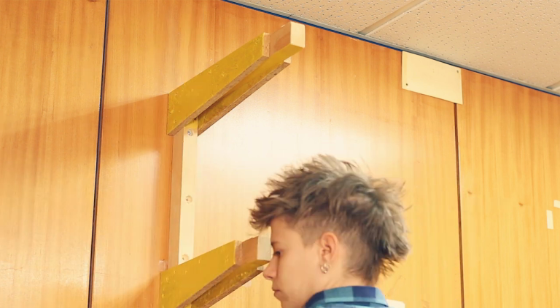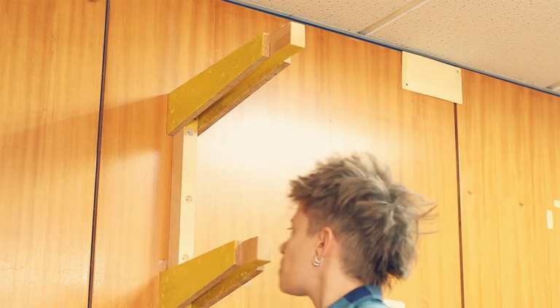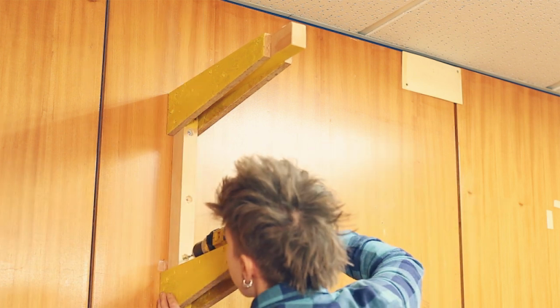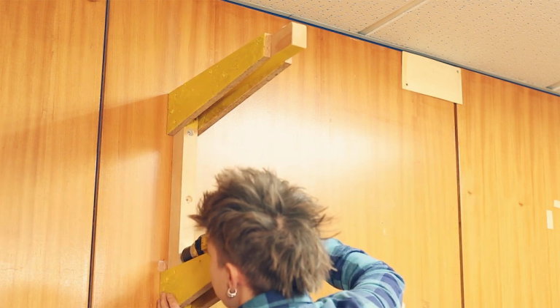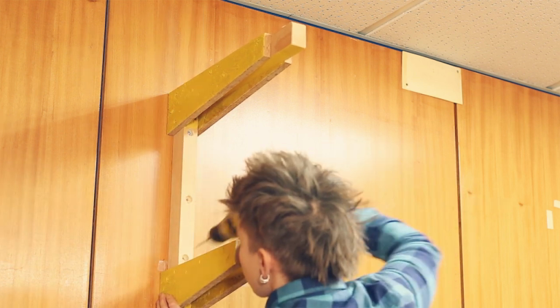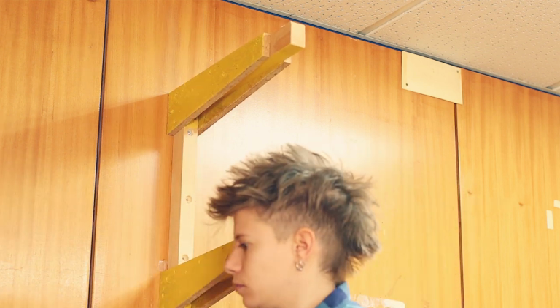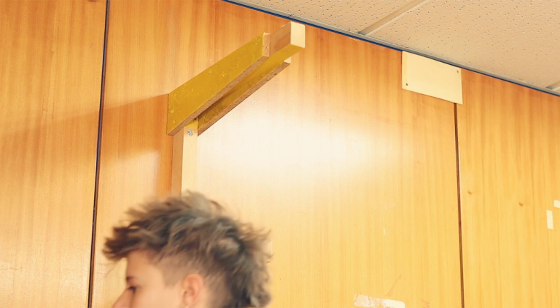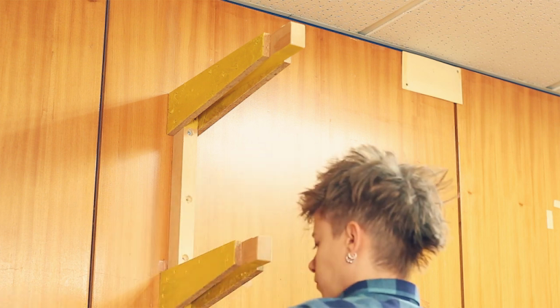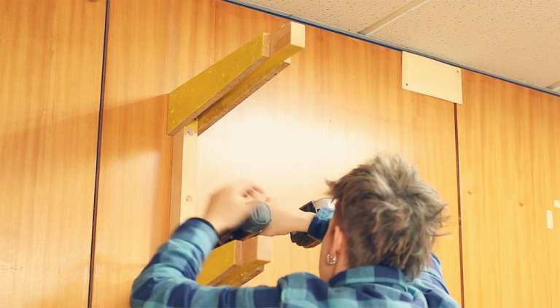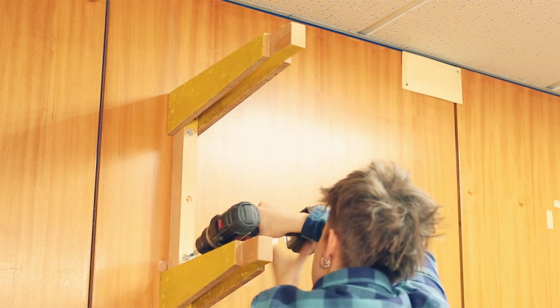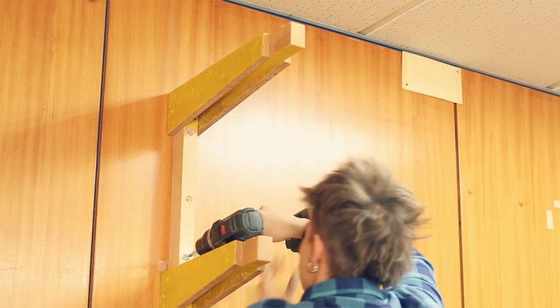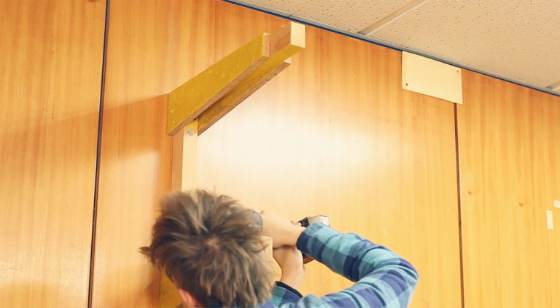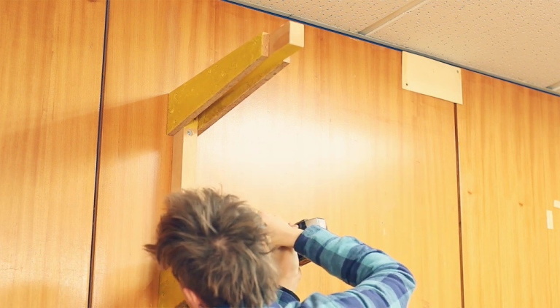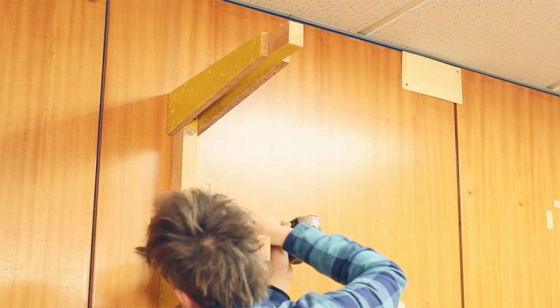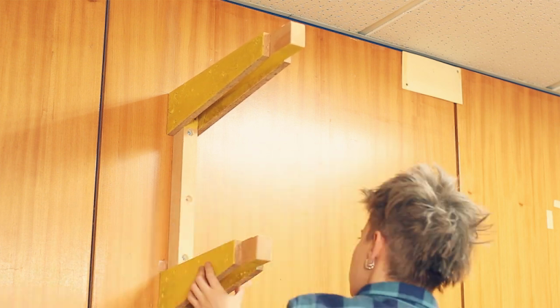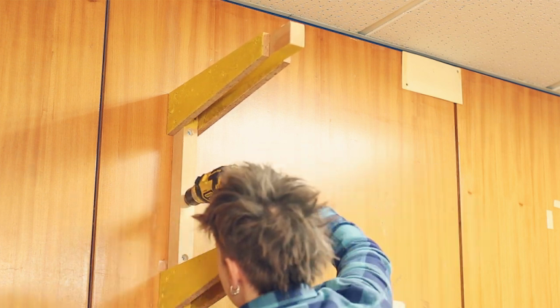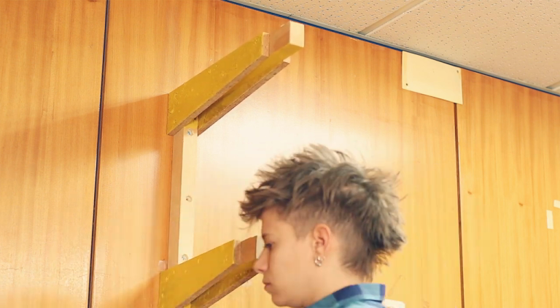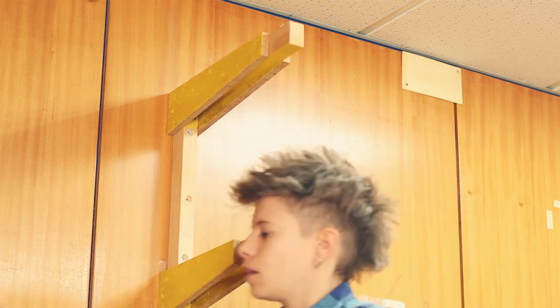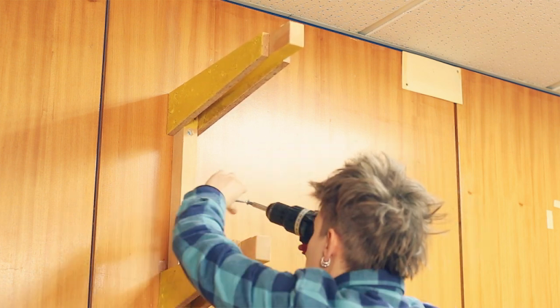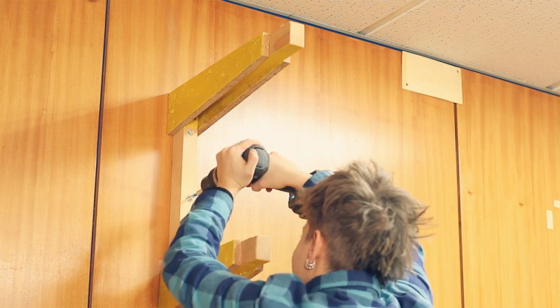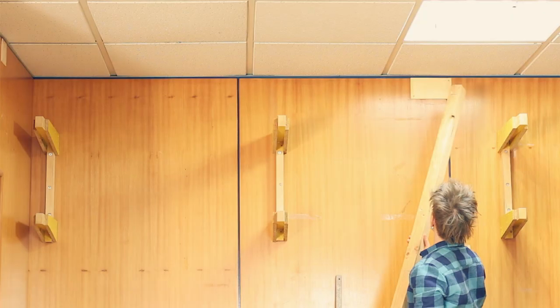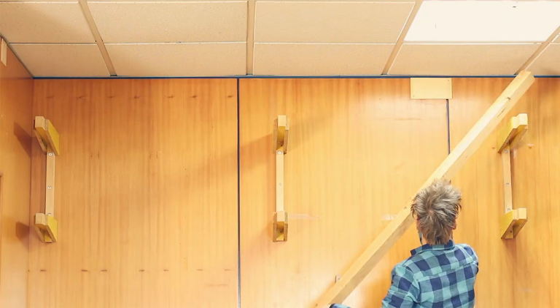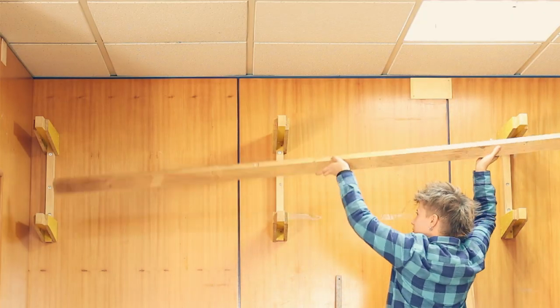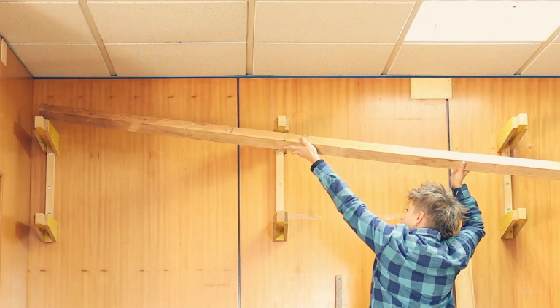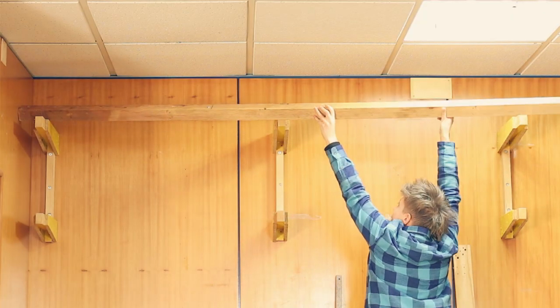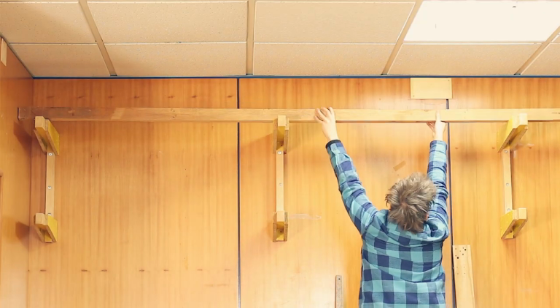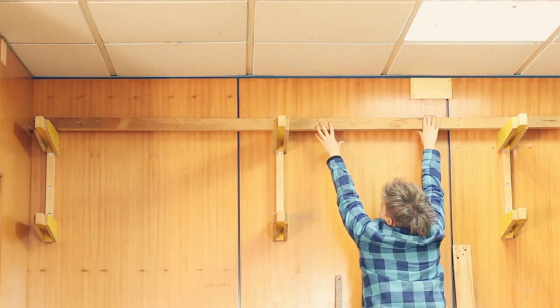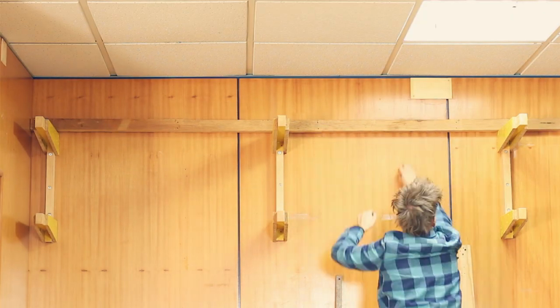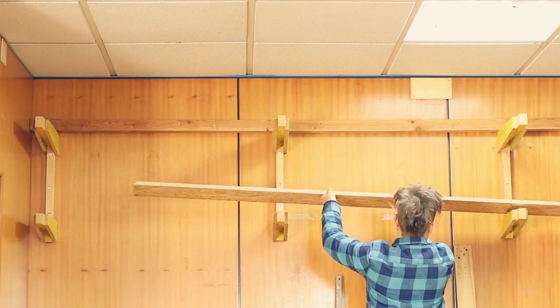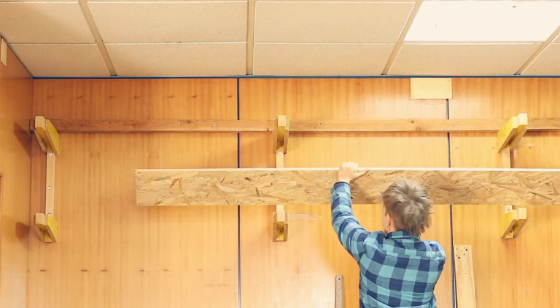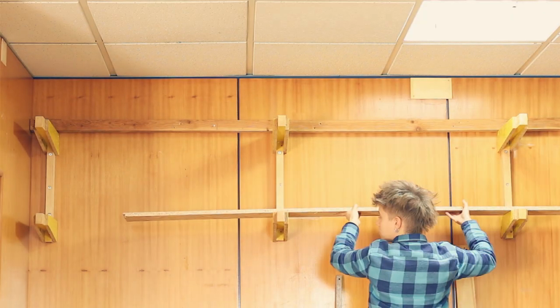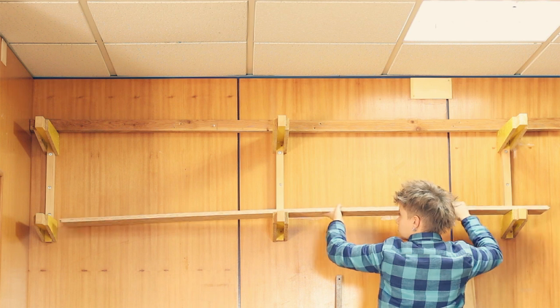This concludes the first episode of the wood storage wall. I didn't get into details on making this lumber rack but don't worry because you'll see me making one from scratch on the next episode — a different style though. Thanks for watching guys and I'll catch you later.